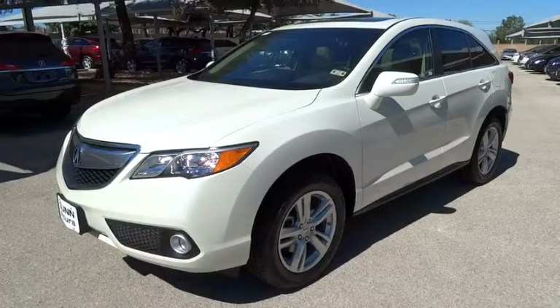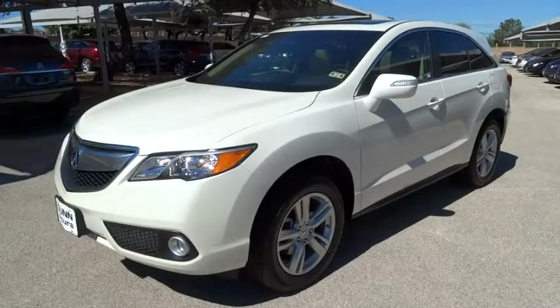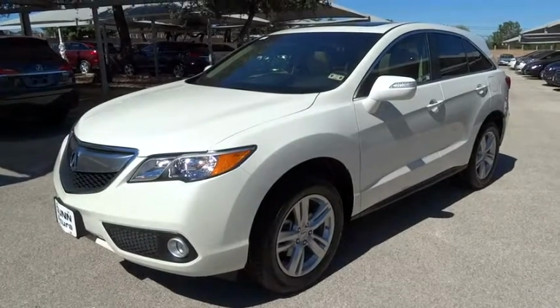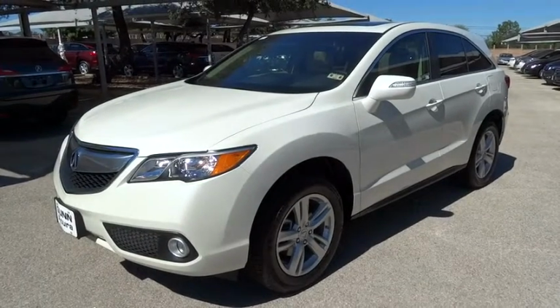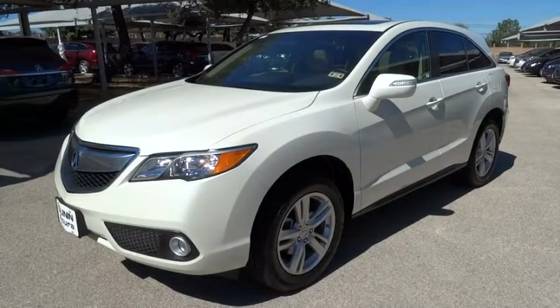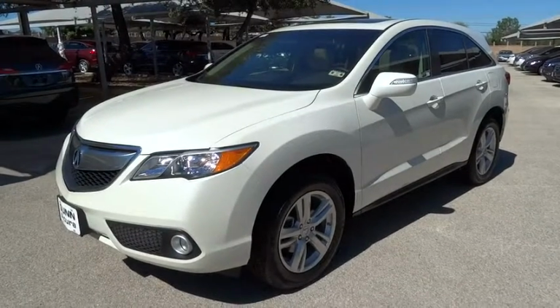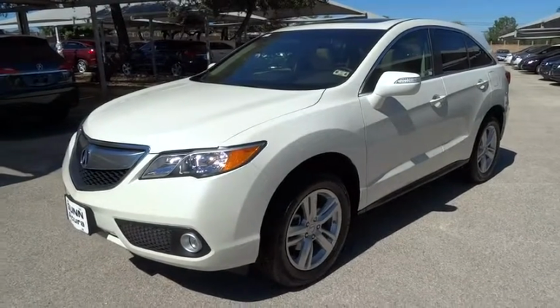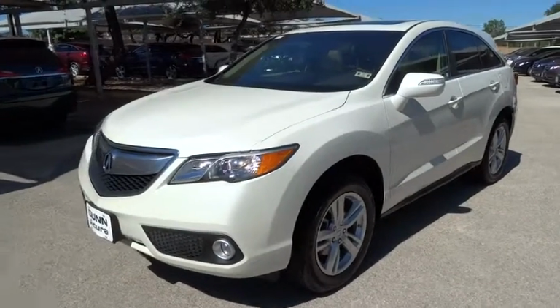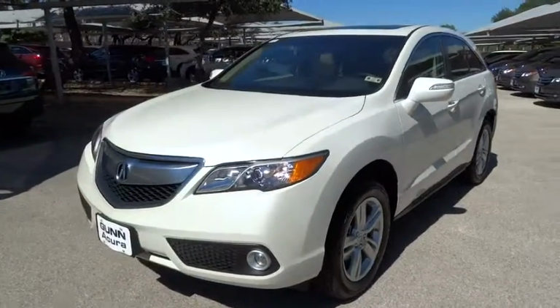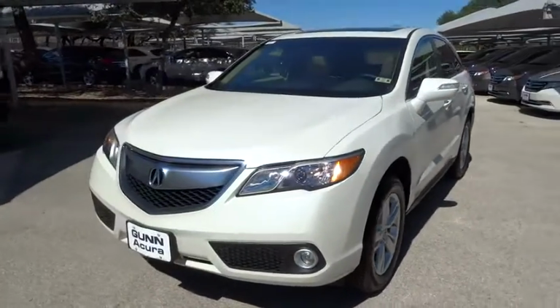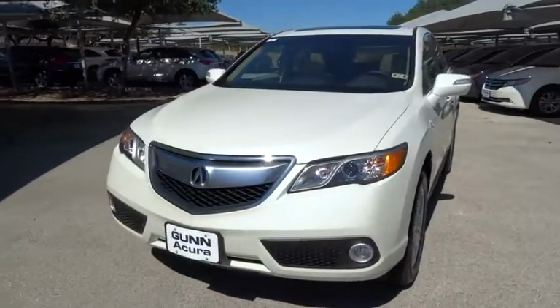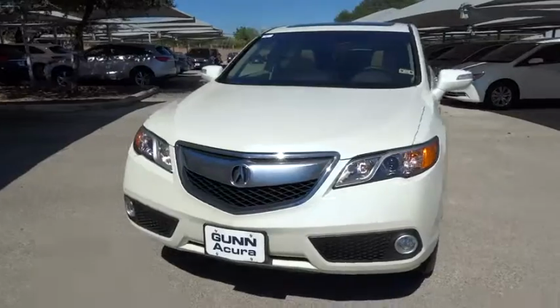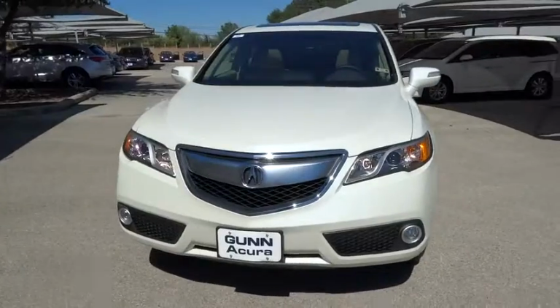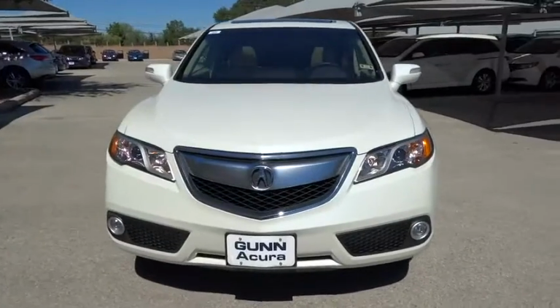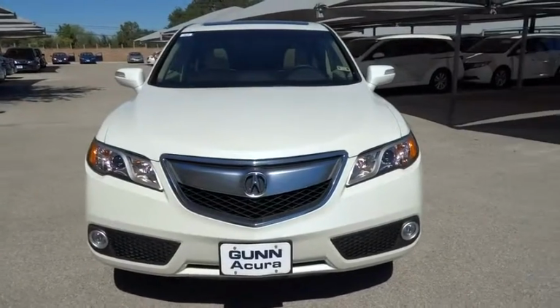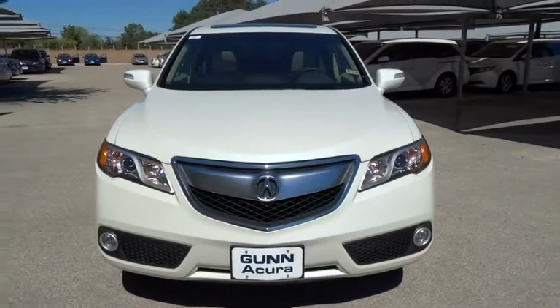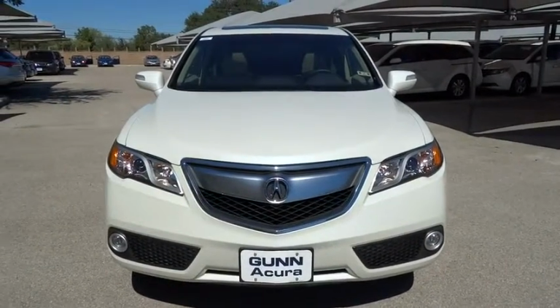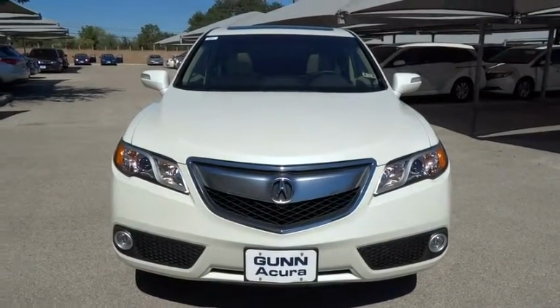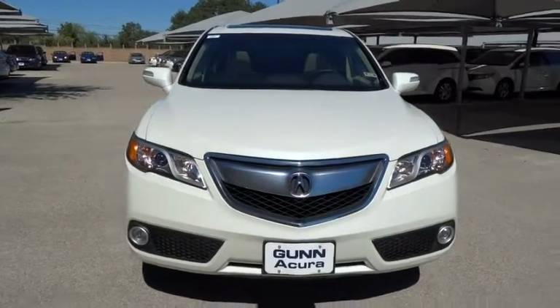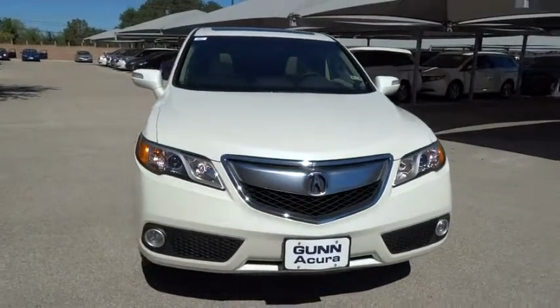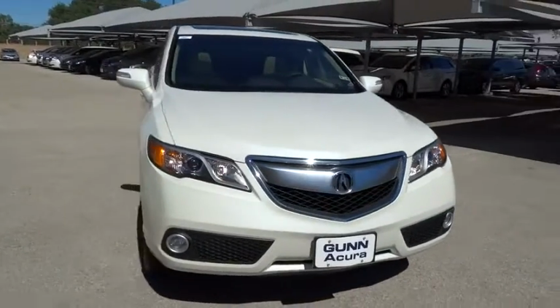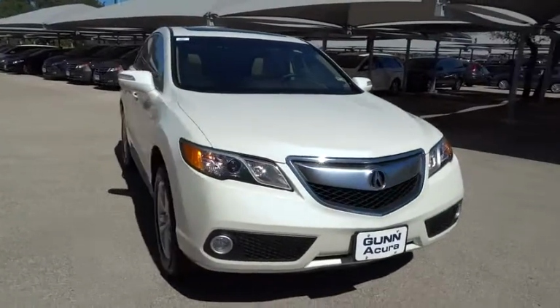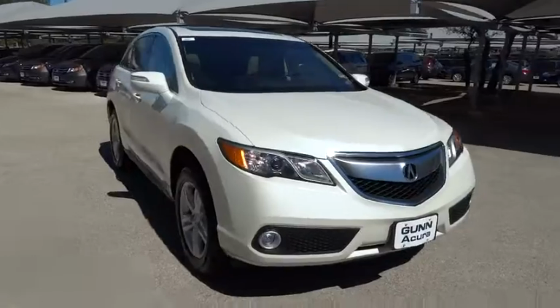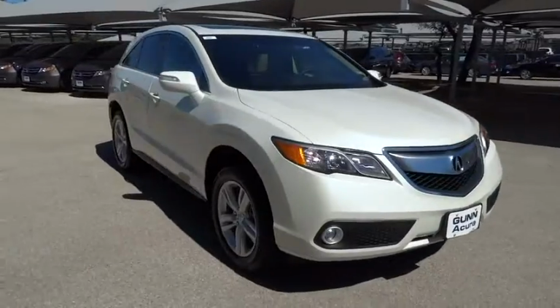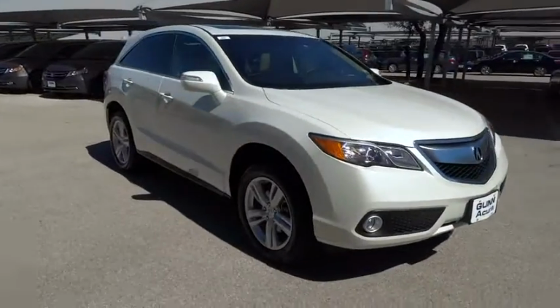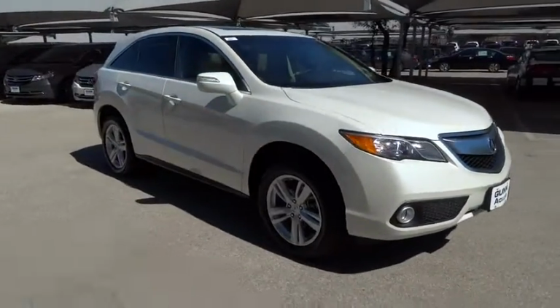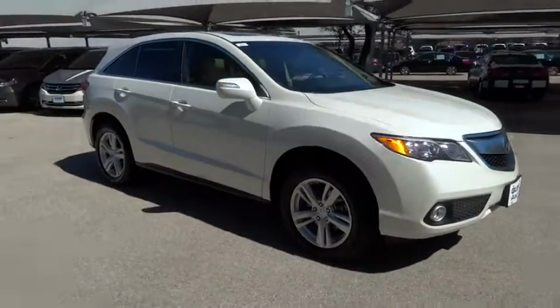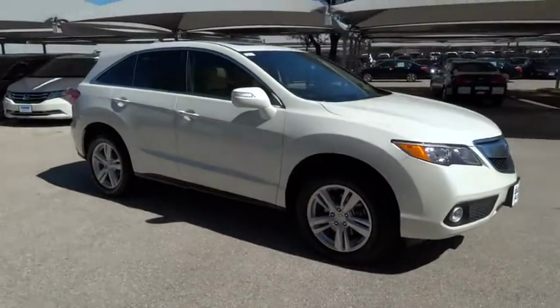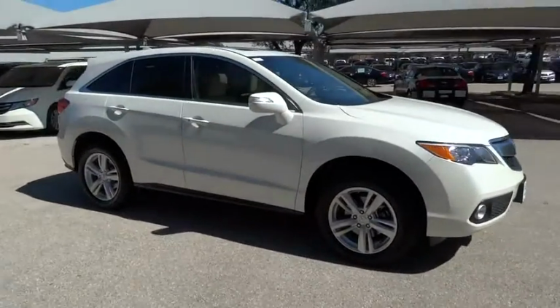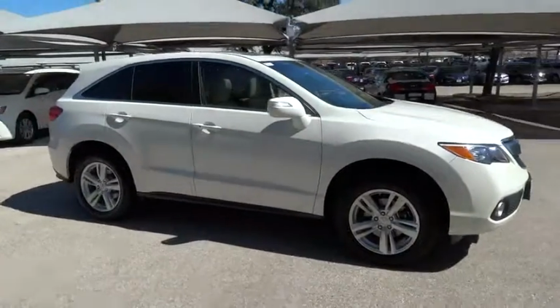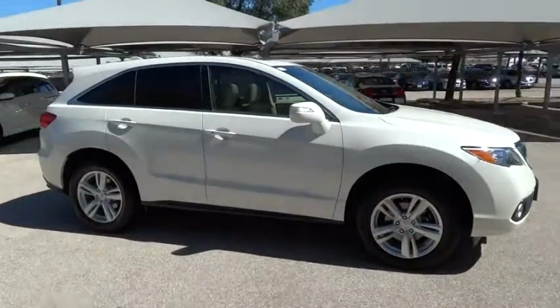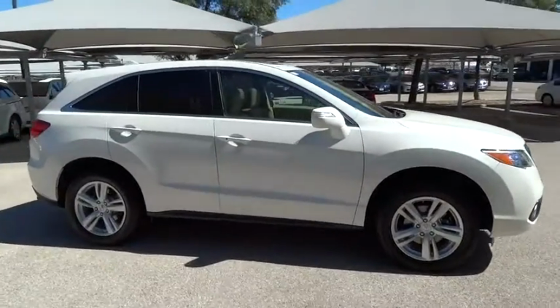The 2015 RDX. Viewed as Acura's answer to BMW's sporty X3, the RDX offers a stylish interior, plenty of sport, and a nice amount of utility, and is priced below $40,000.